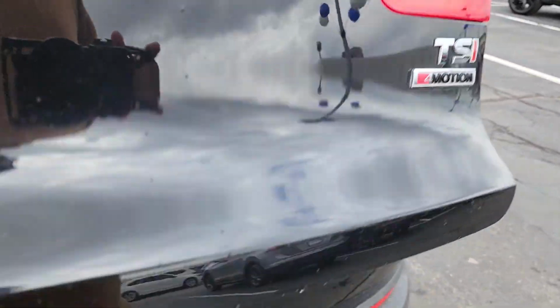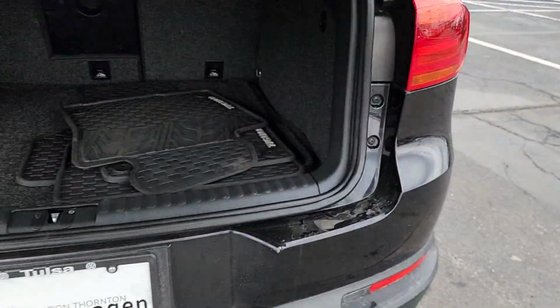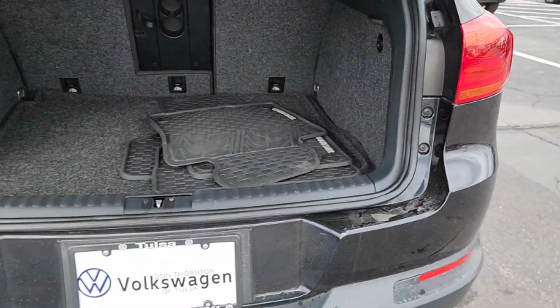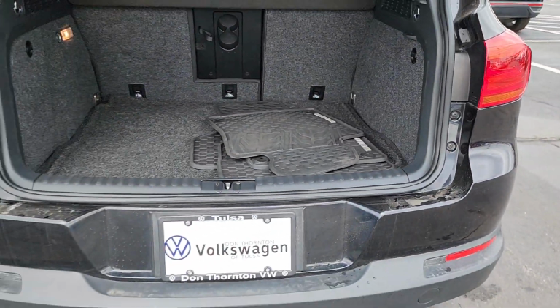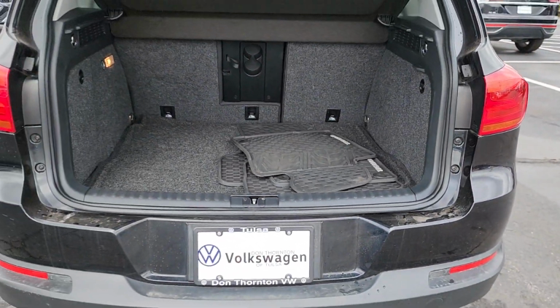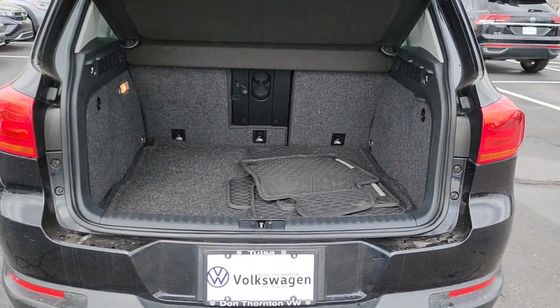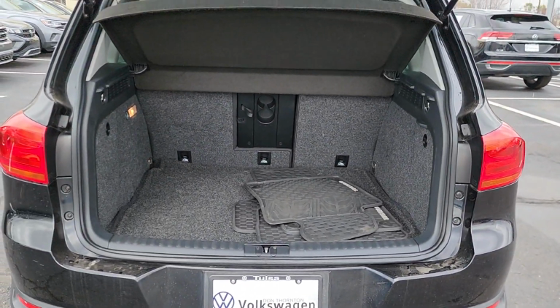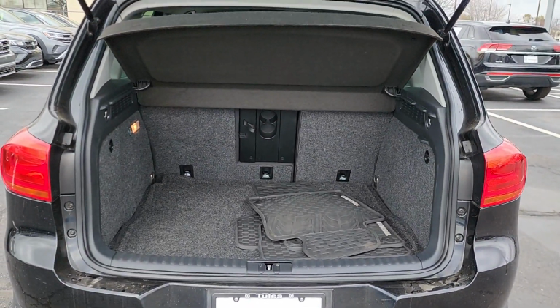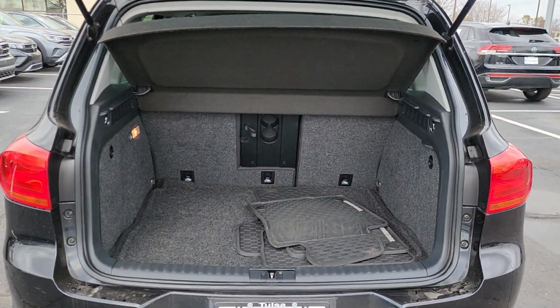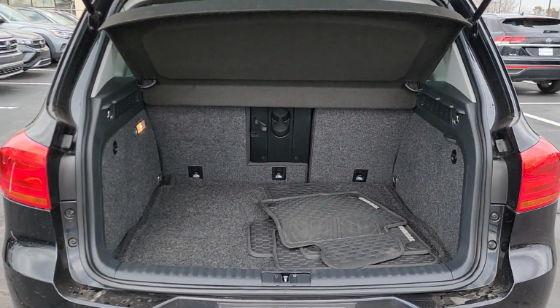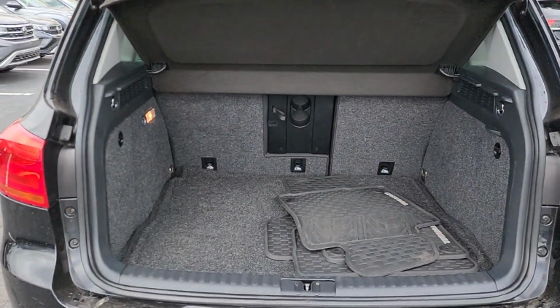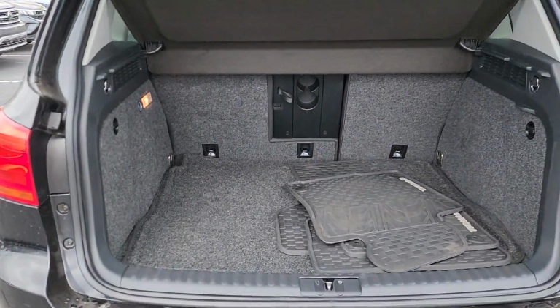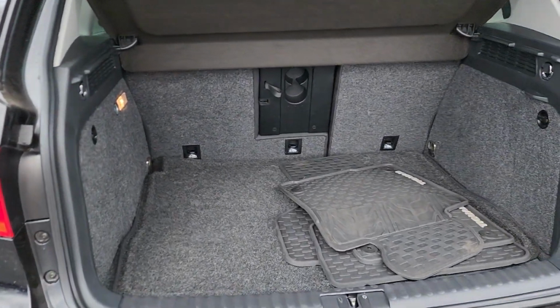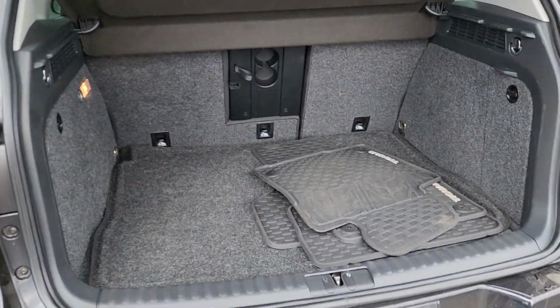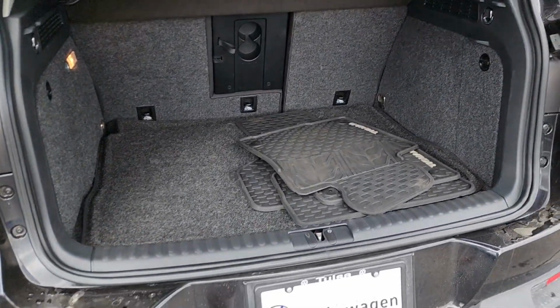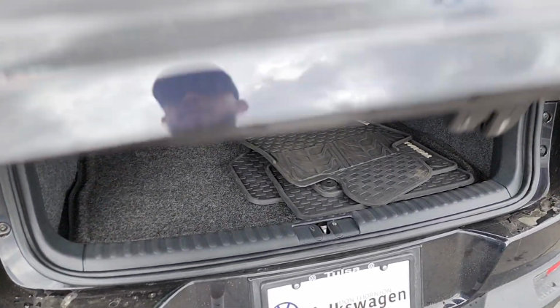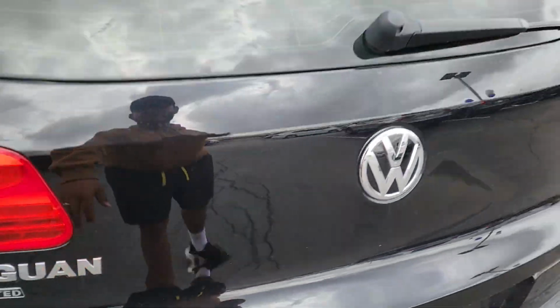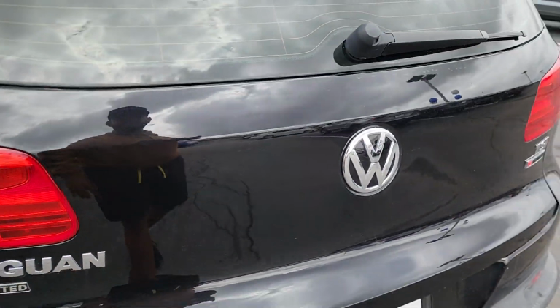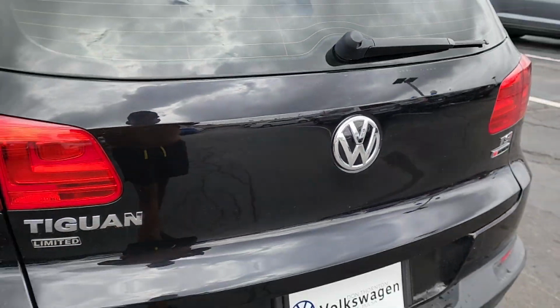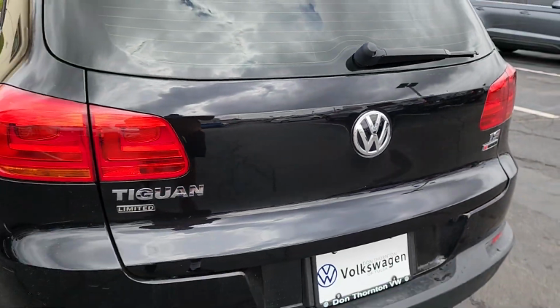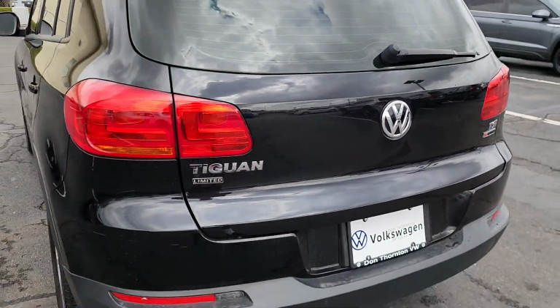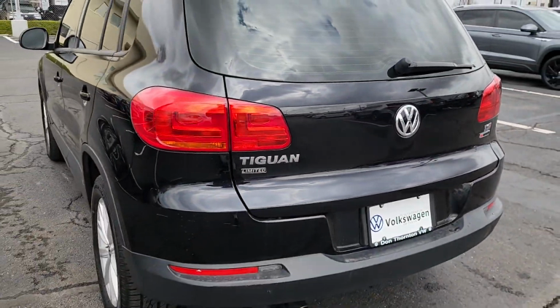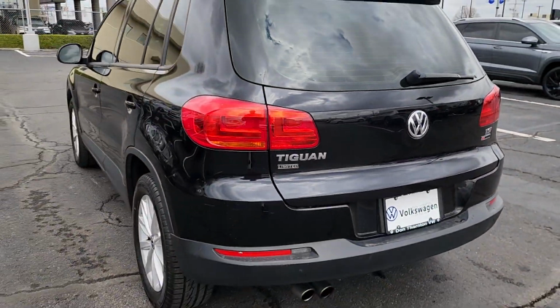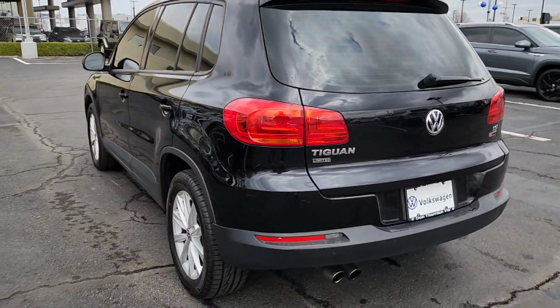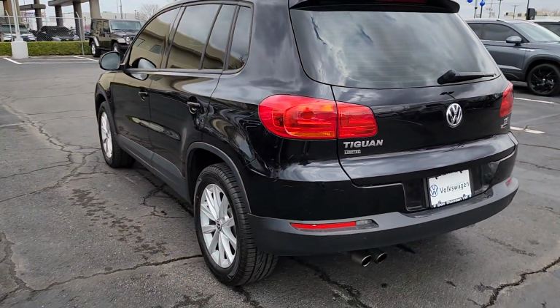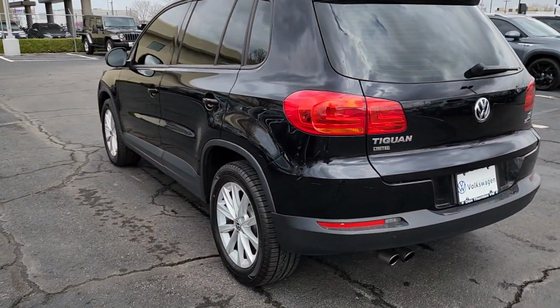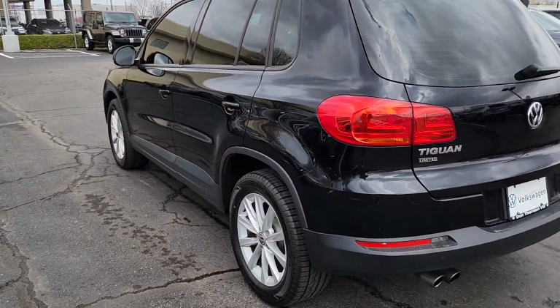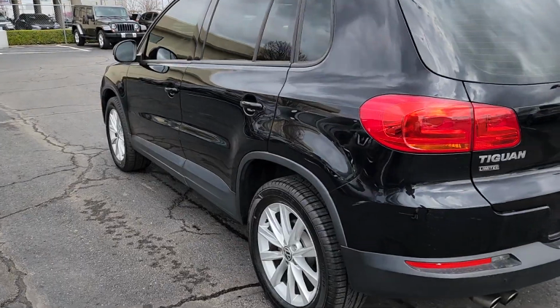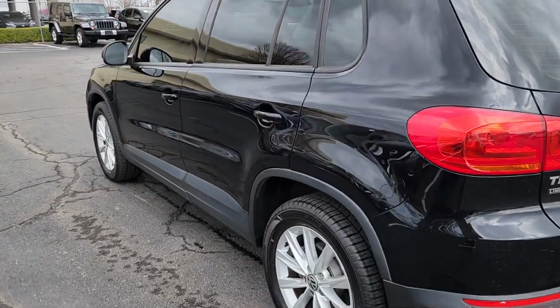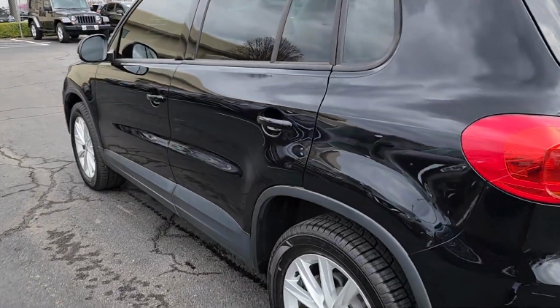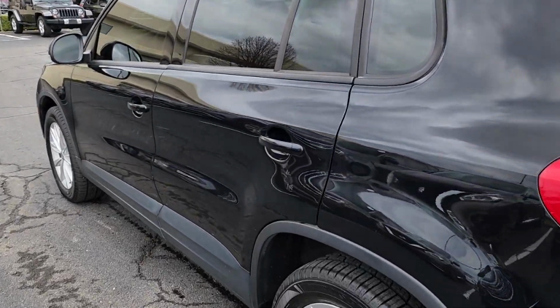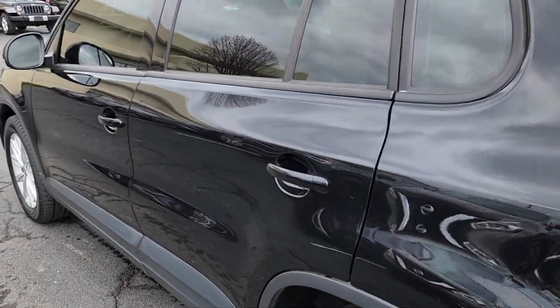heated mirrors, backup camera, Bluetooth, alarm, electronic stability control, traction control, intermittent wipers, tire pressure monitoring system, and passenger vanity mirror.